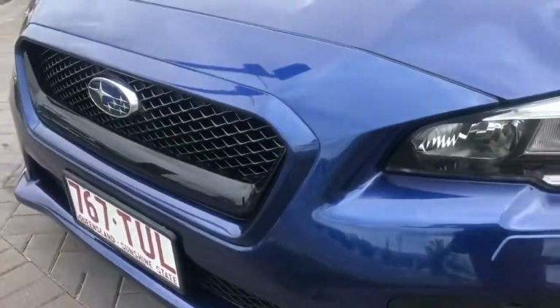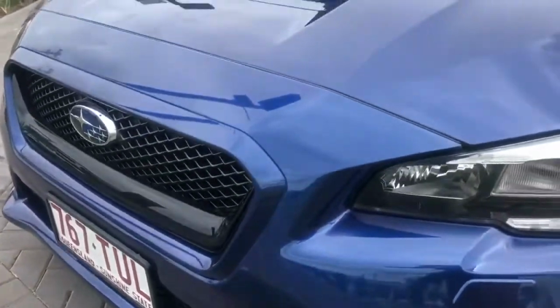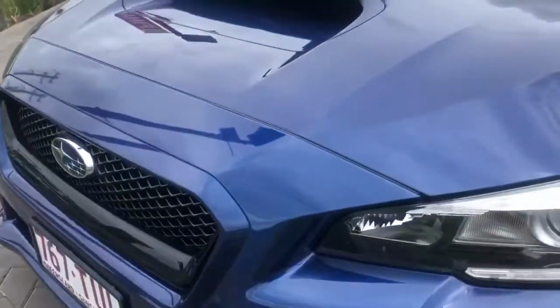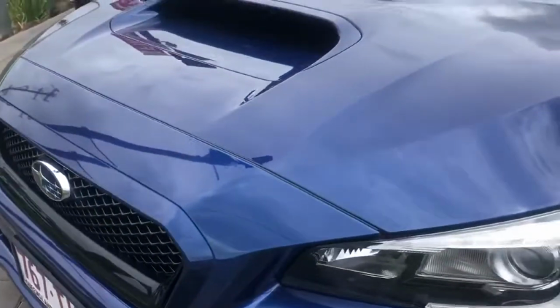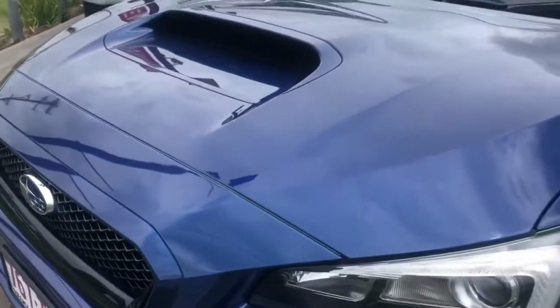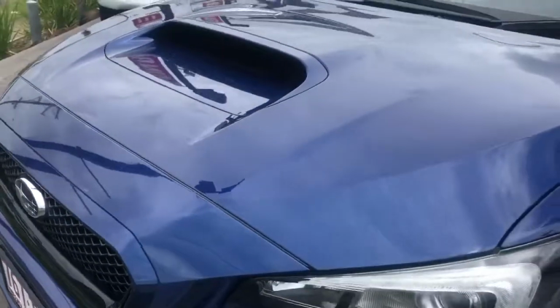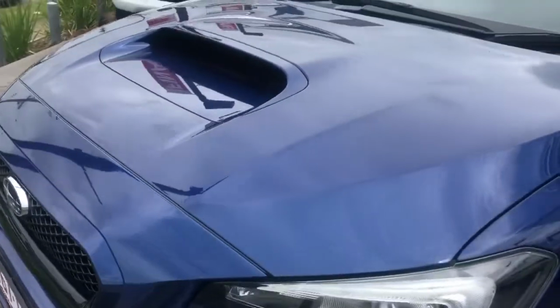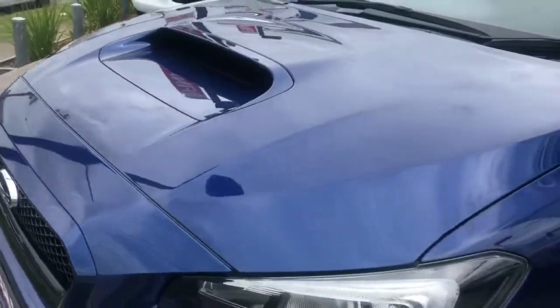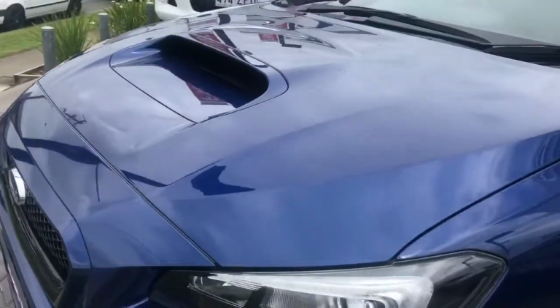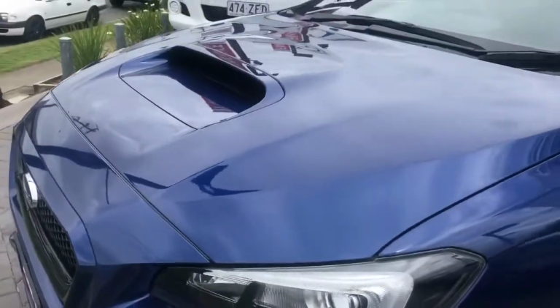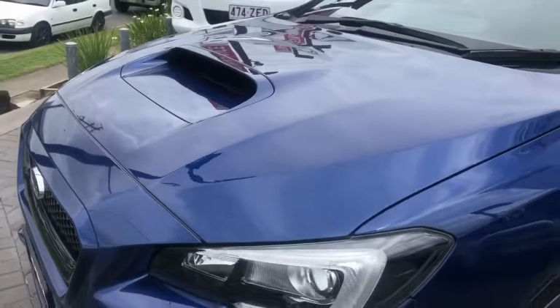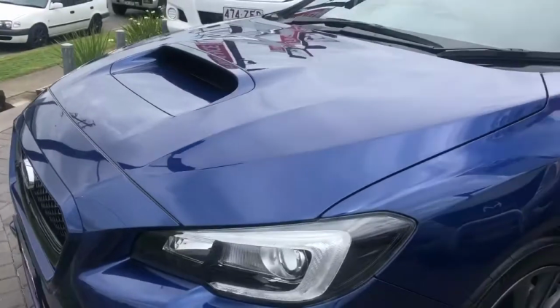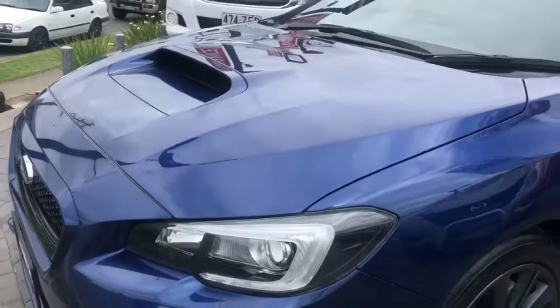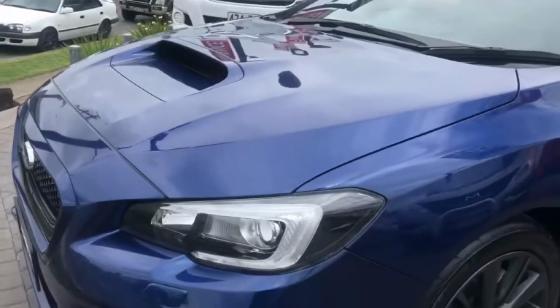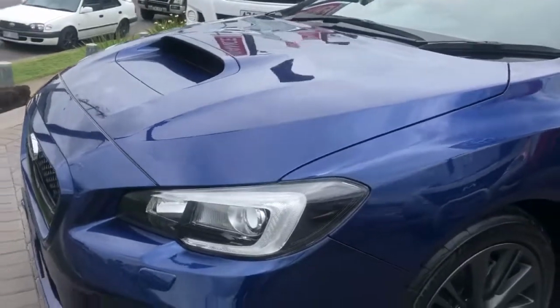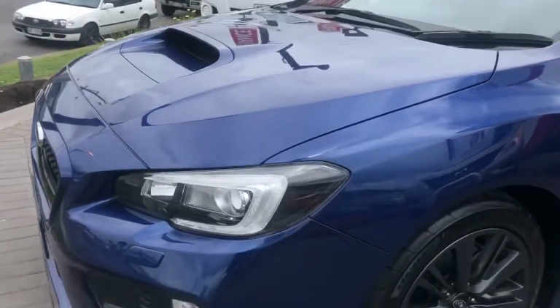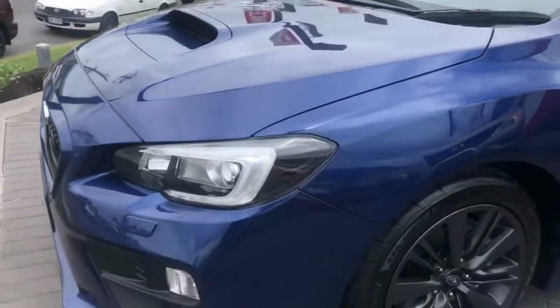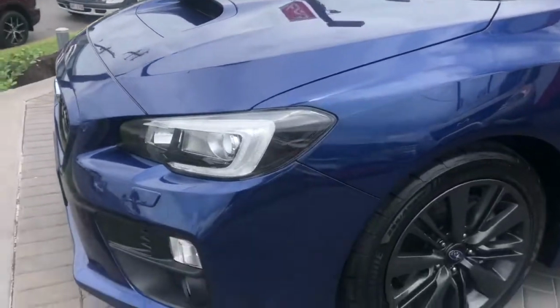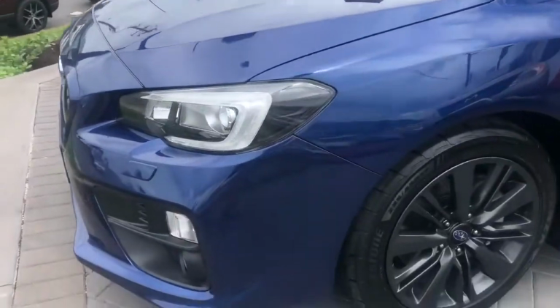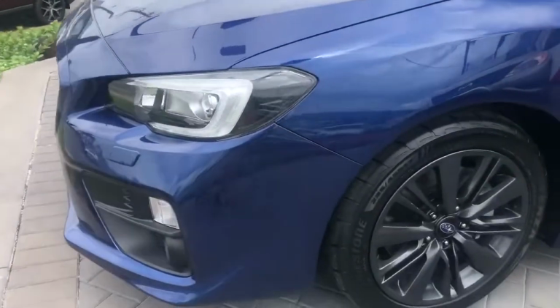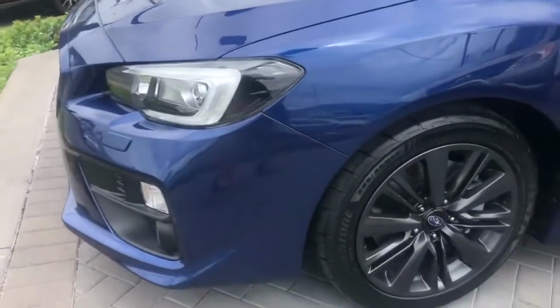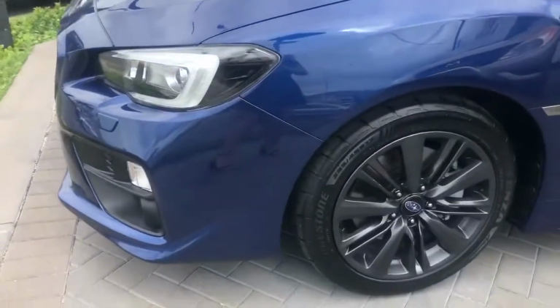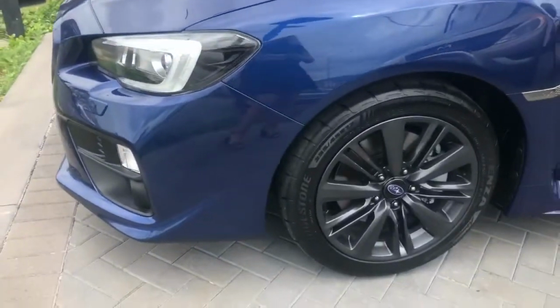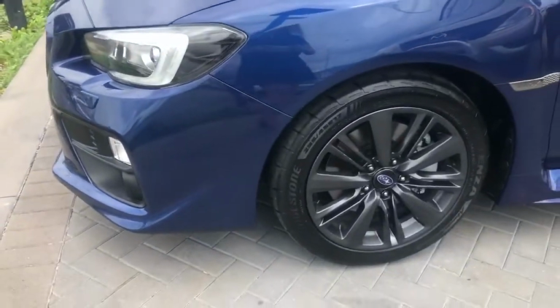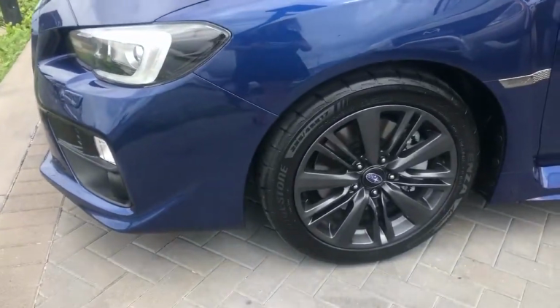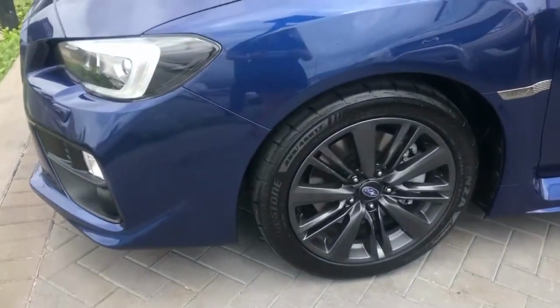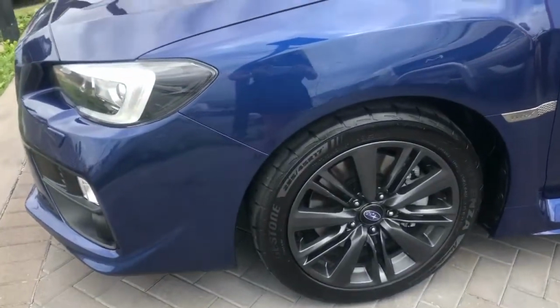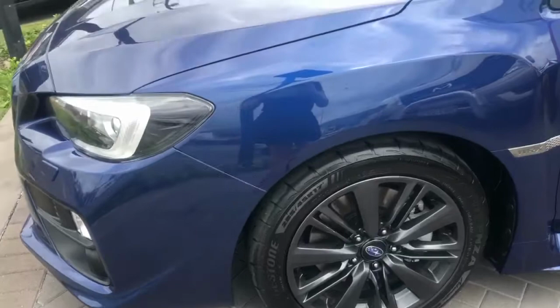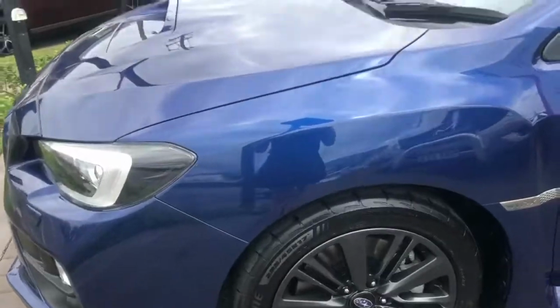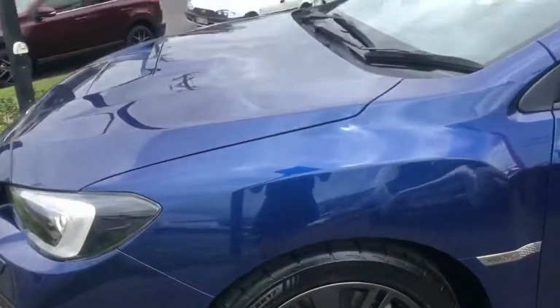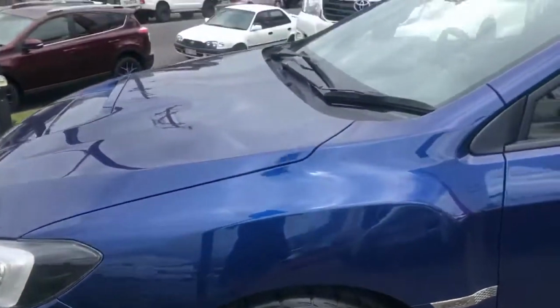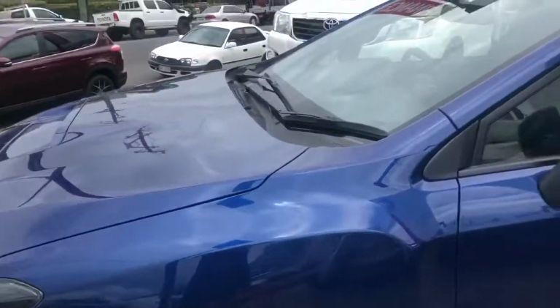As you can see on the front of the car, there's not really any stone chips or anything like that, which is good. Being obviously only 37,000 kilometres, this is quite low k's.